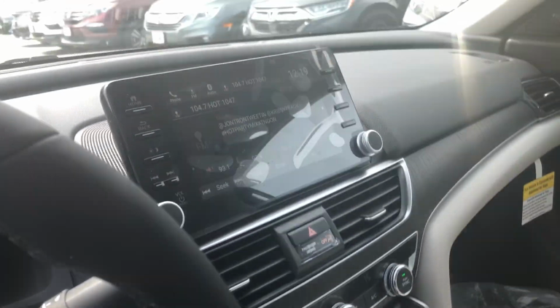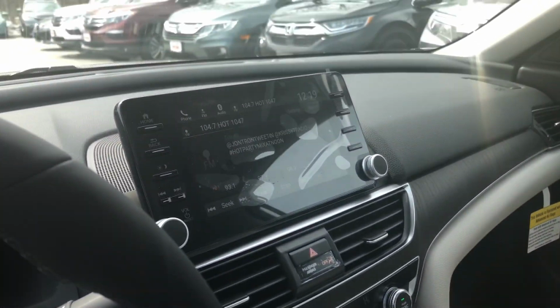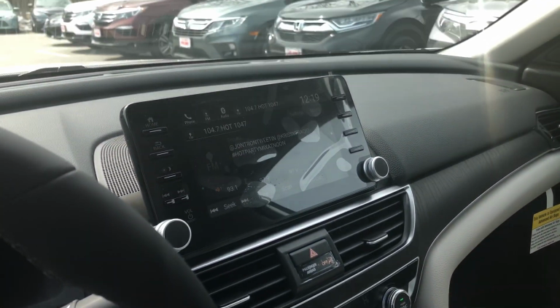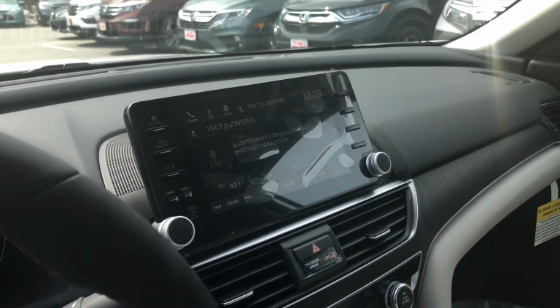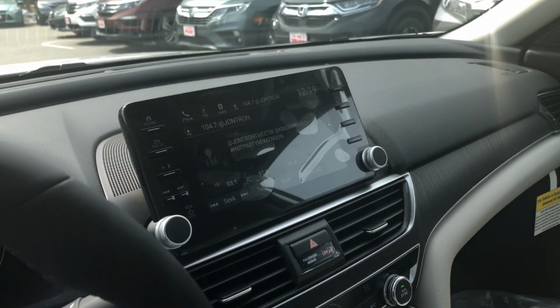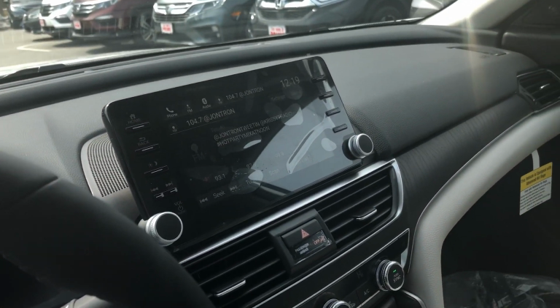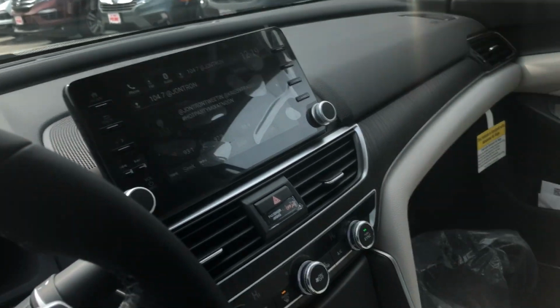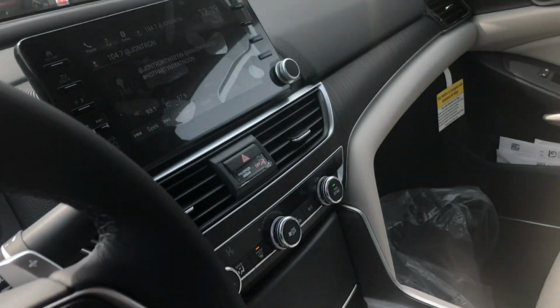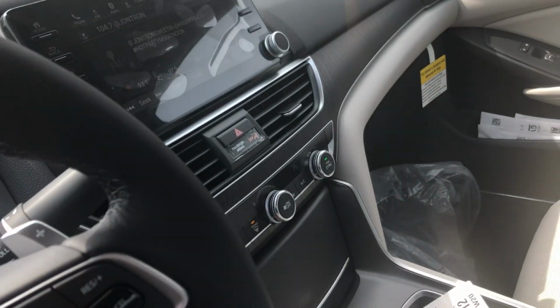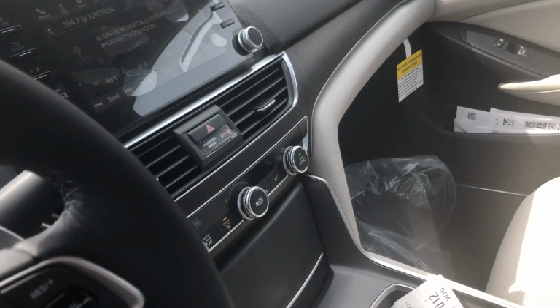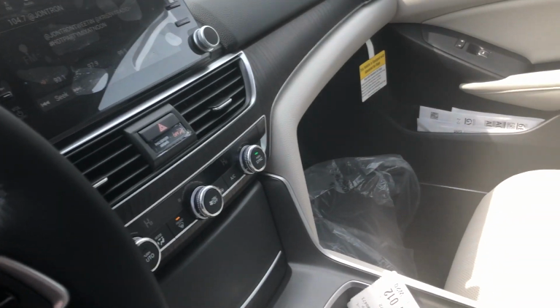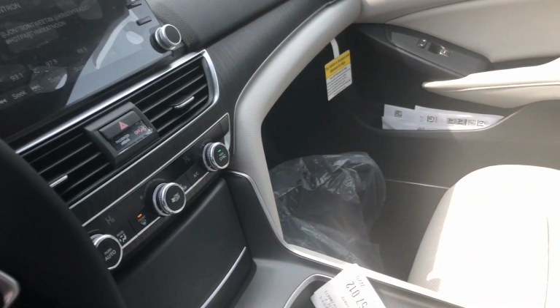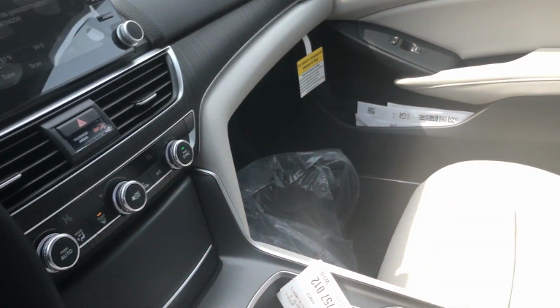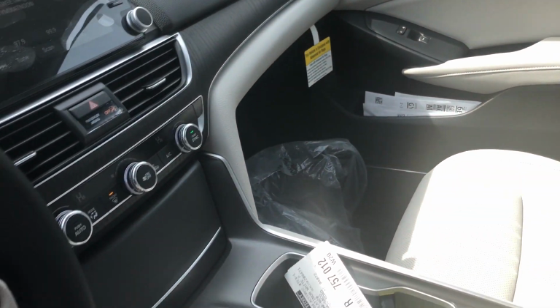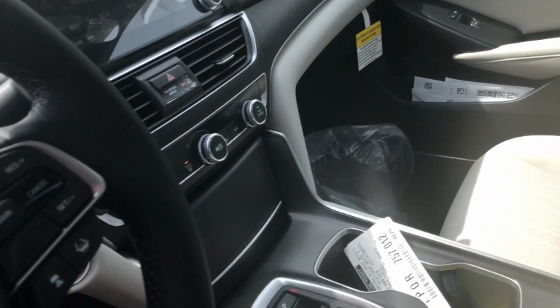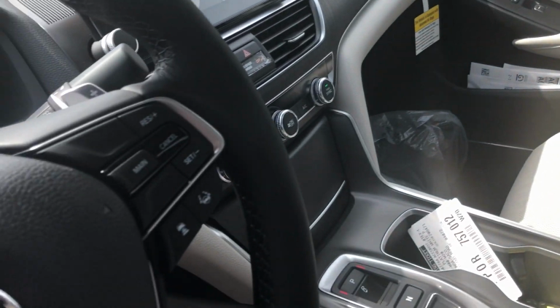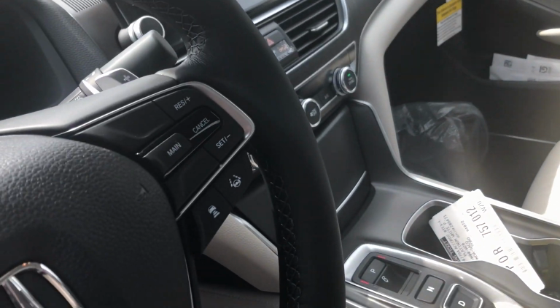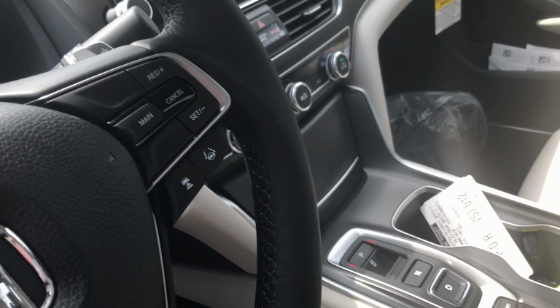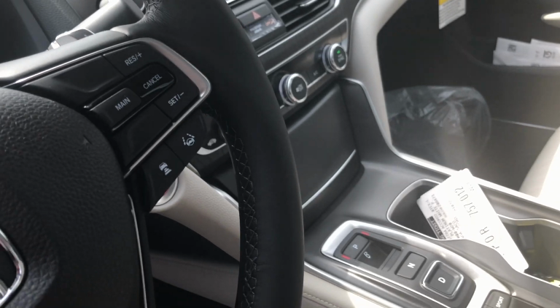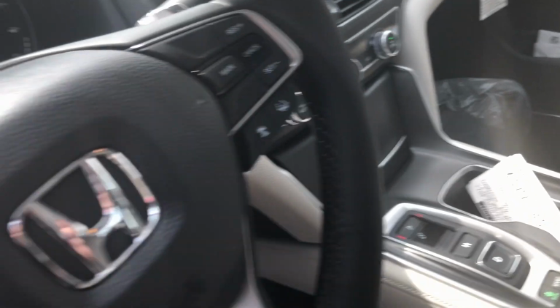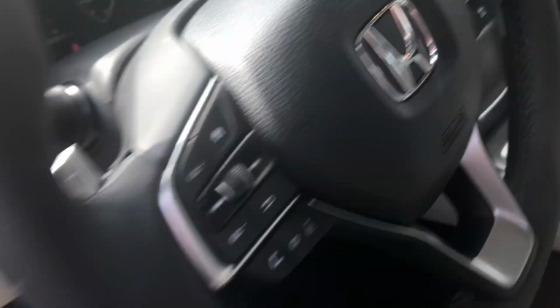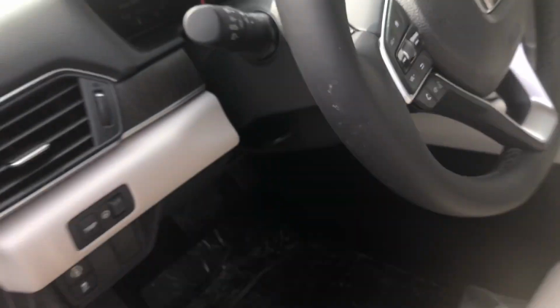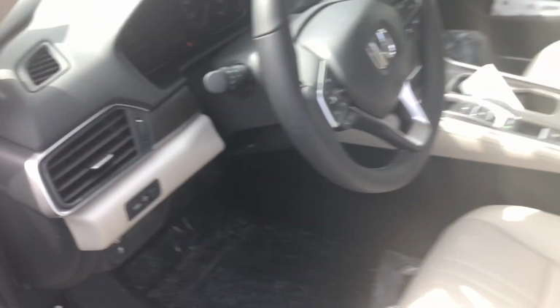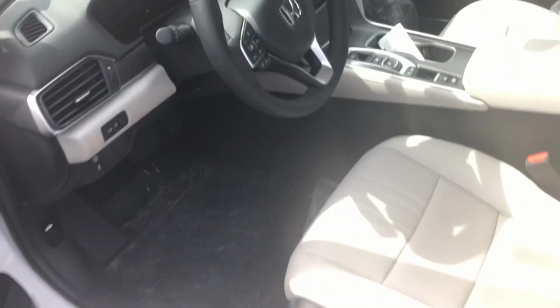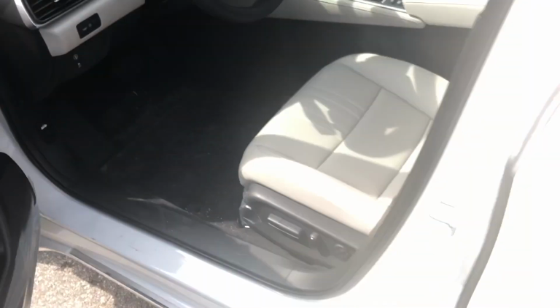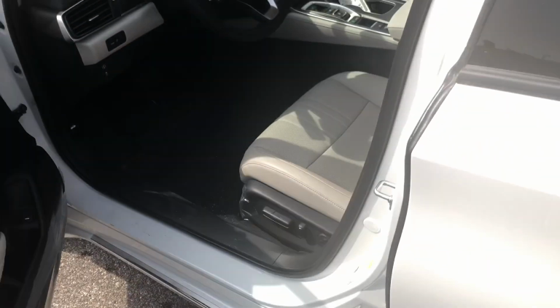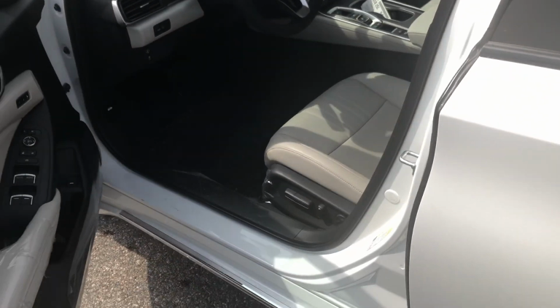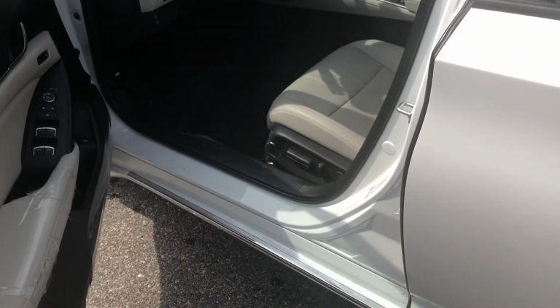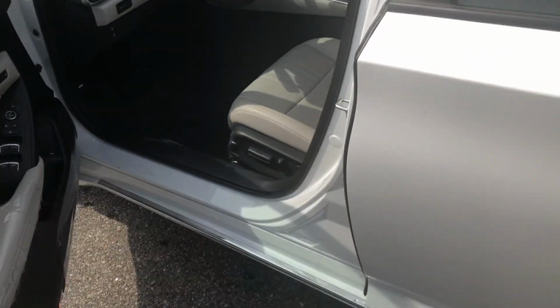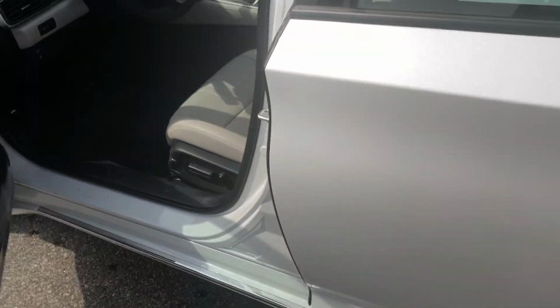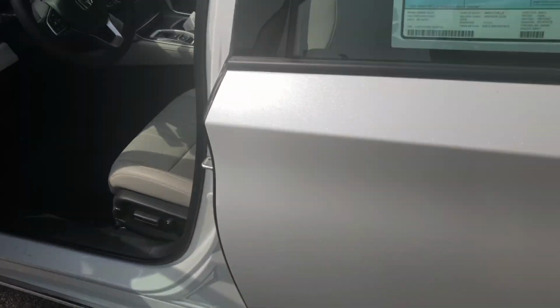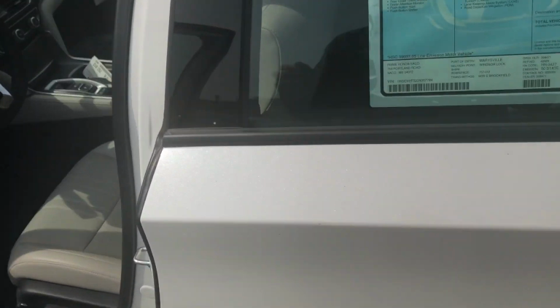The new screen right there — it's a bigger one with a volume knob. You do get a big backseat and memory seats.